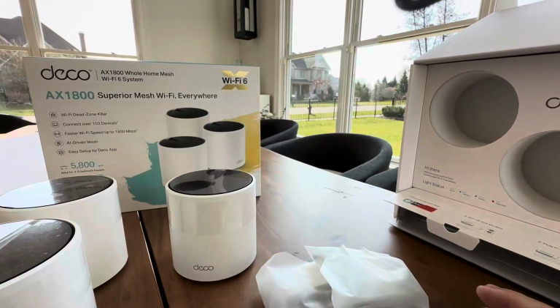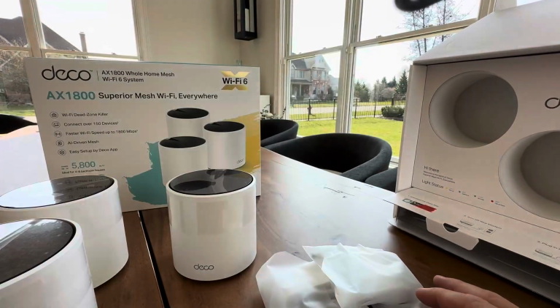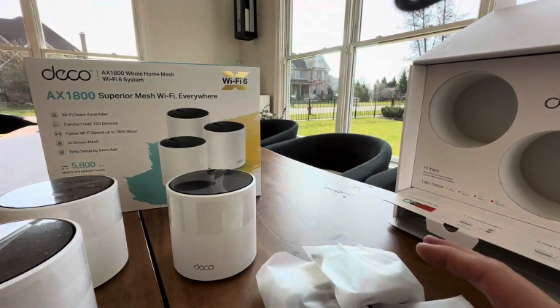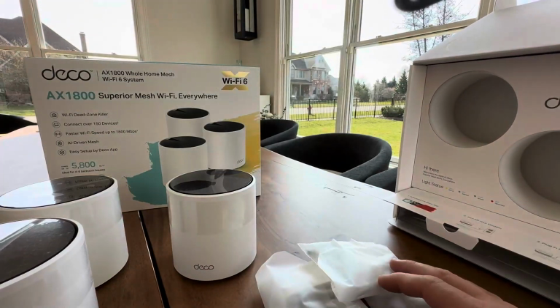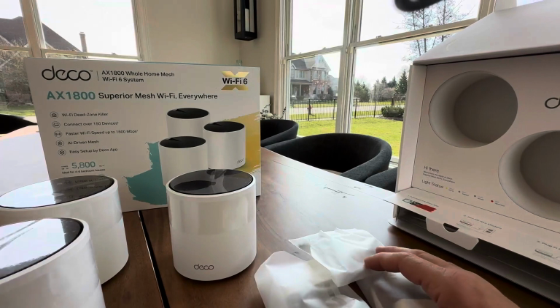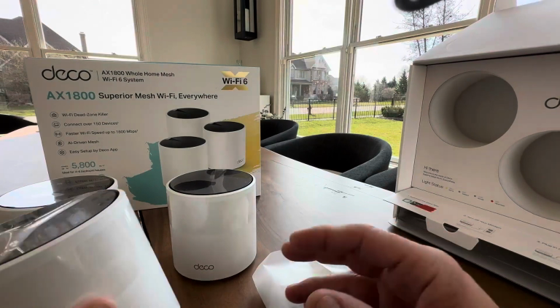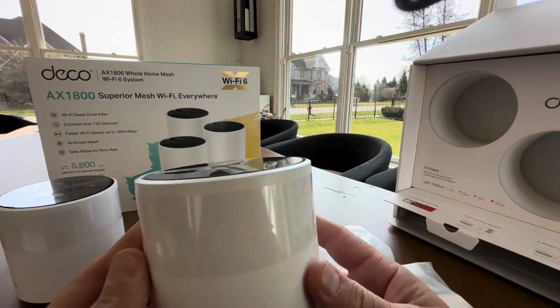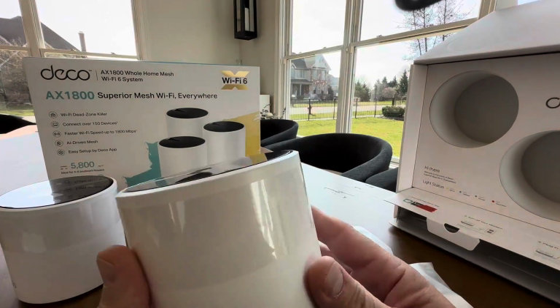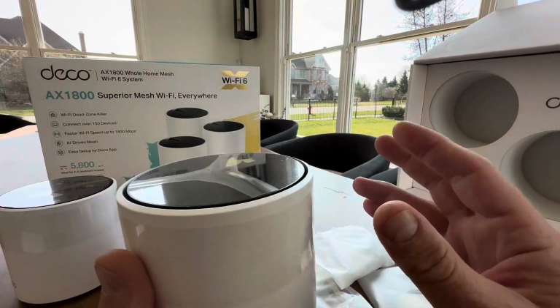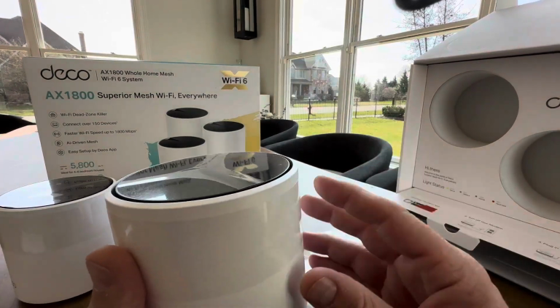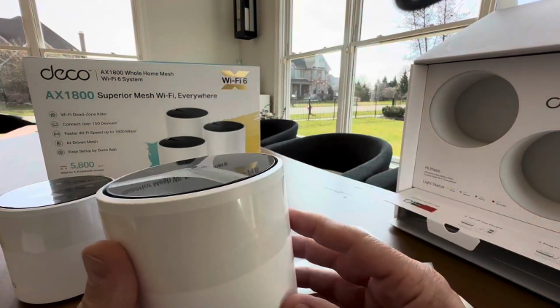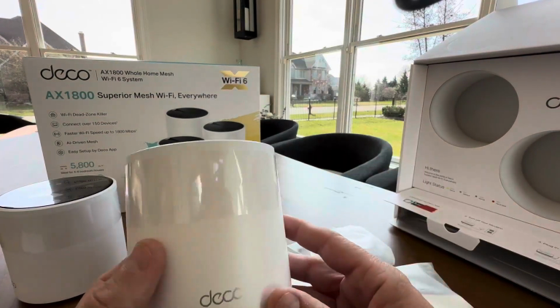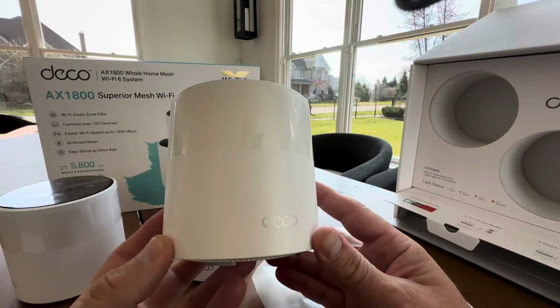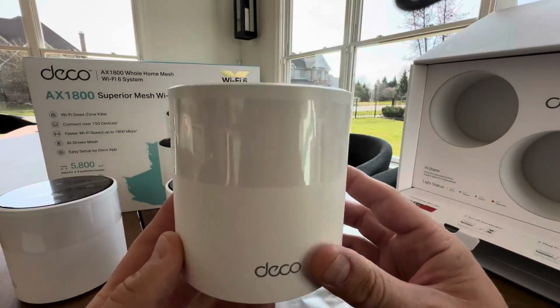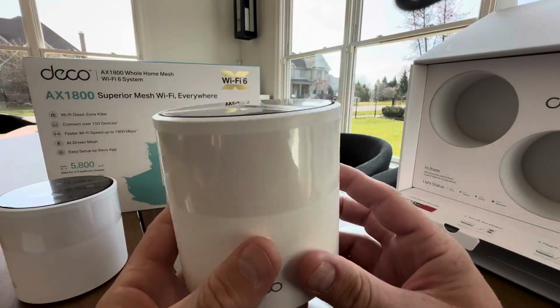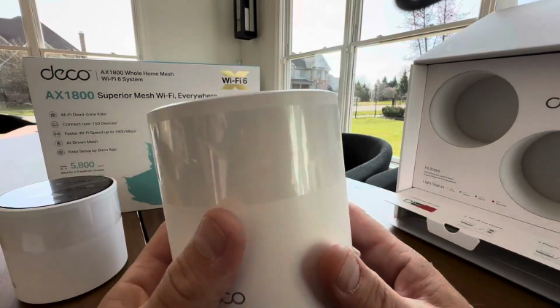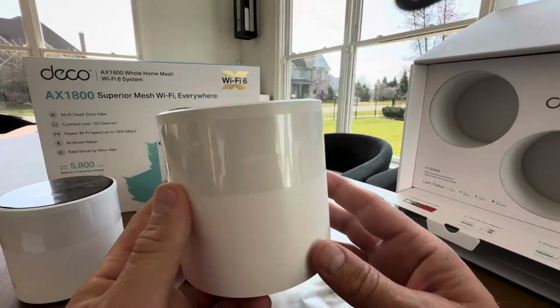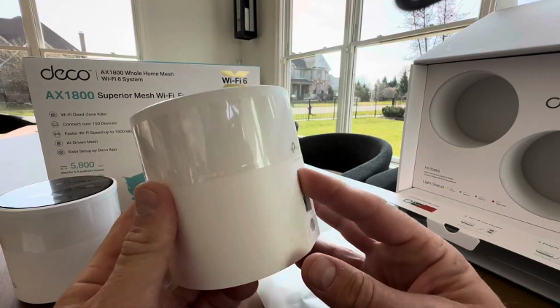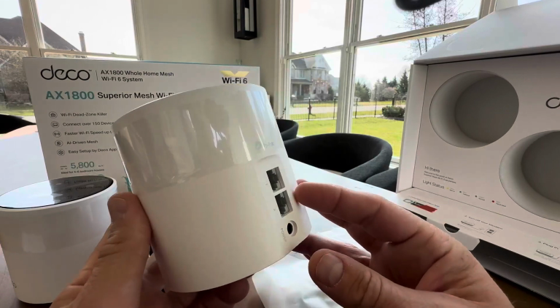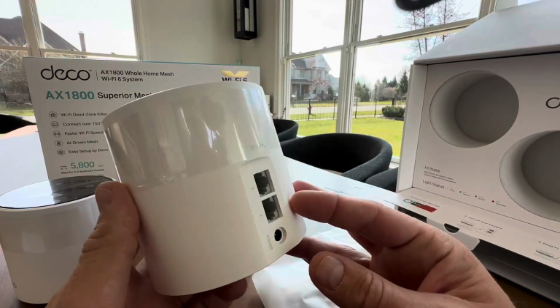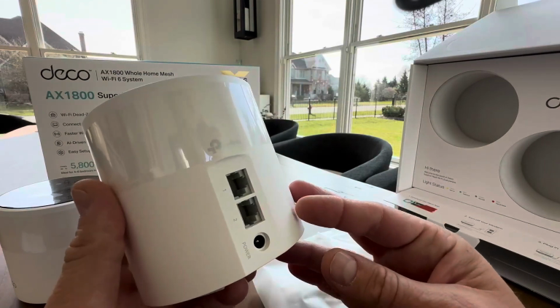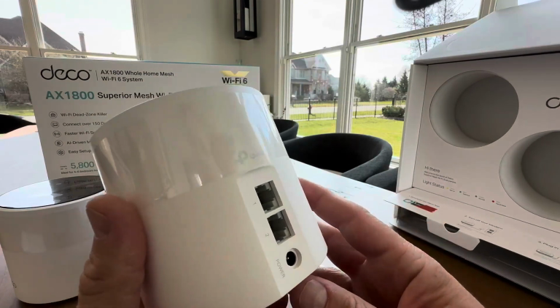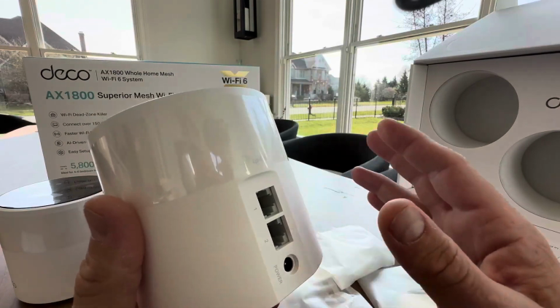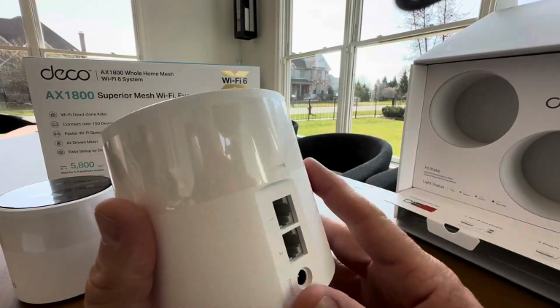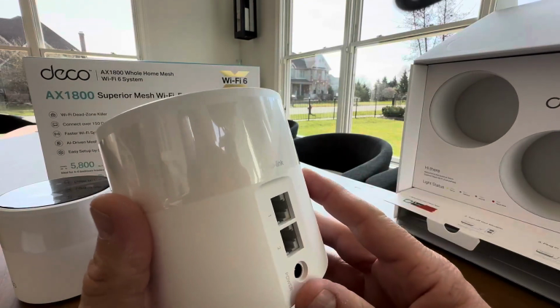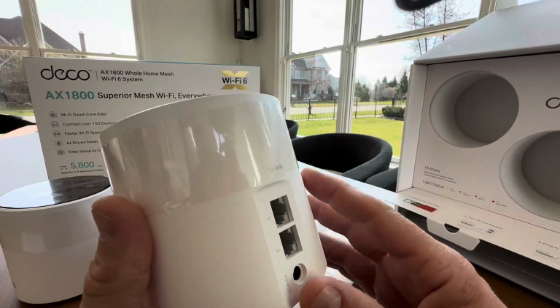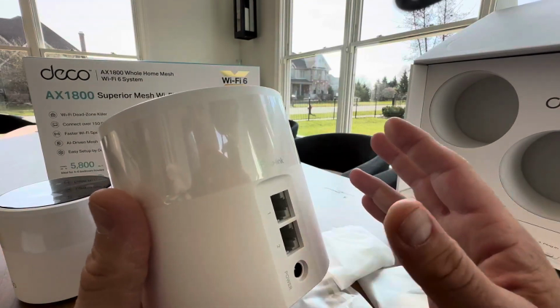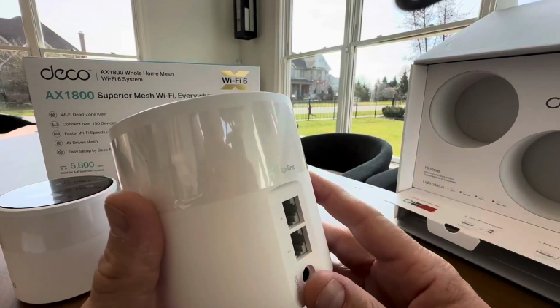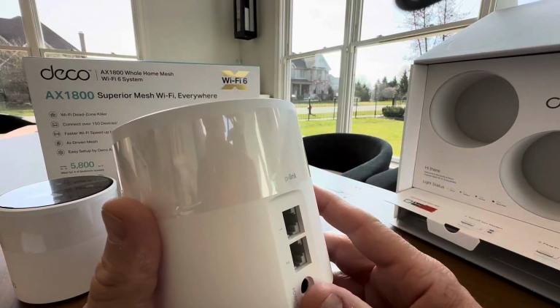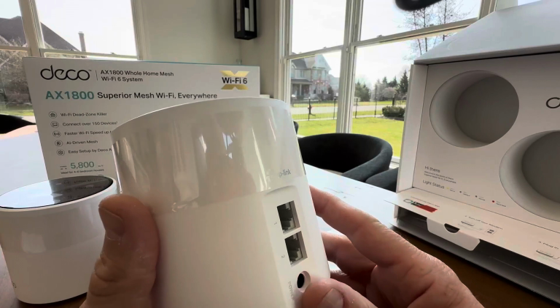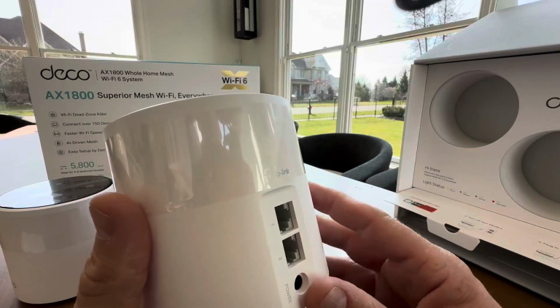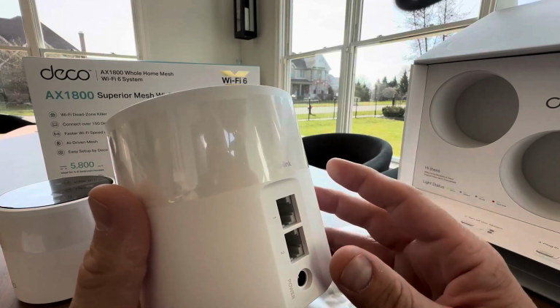Basically this is a Wi-Fi 6 system — this is the new updated Wi-Fi 6. If you're not using Wi-Fi 6, you definitely need to update. It's gonna get you up to 1.8 megabytes per second.